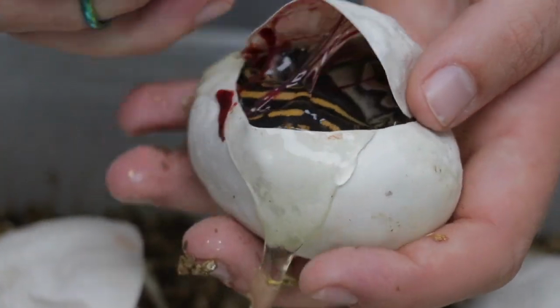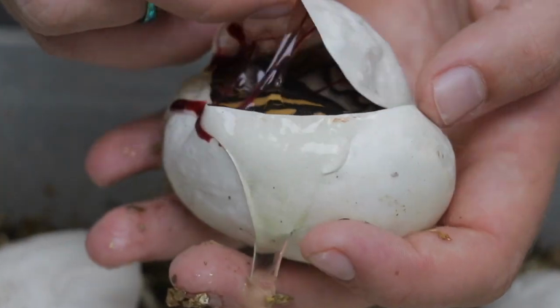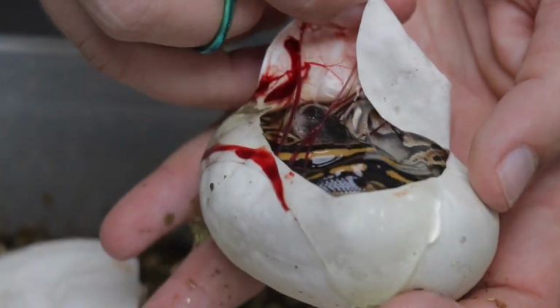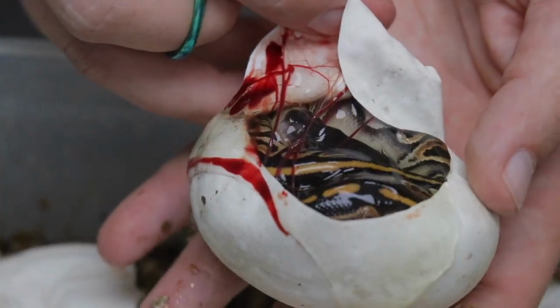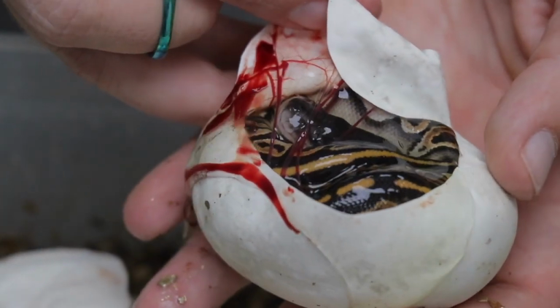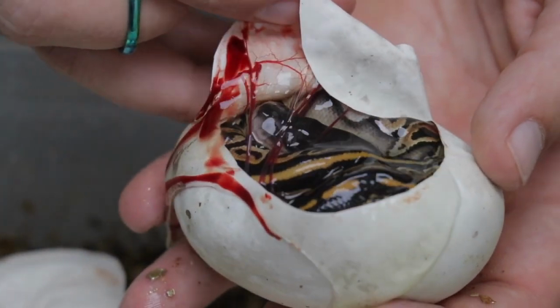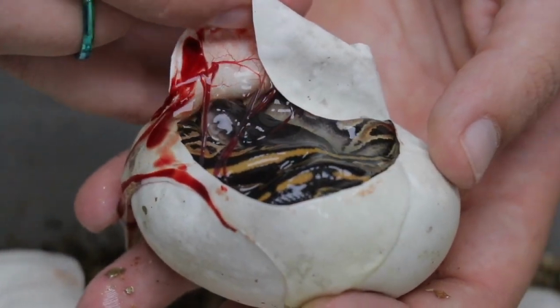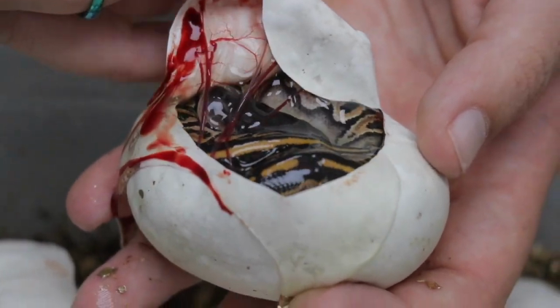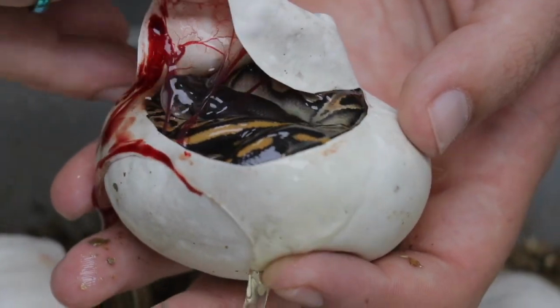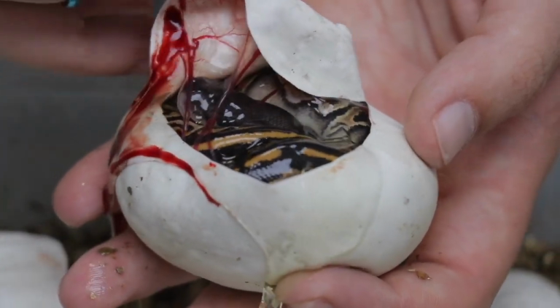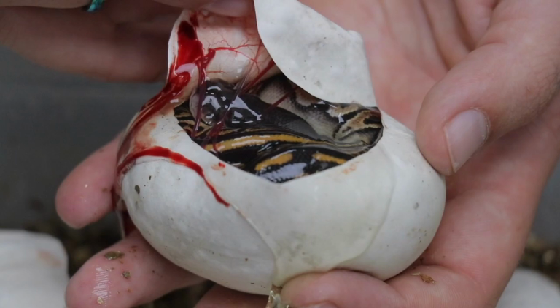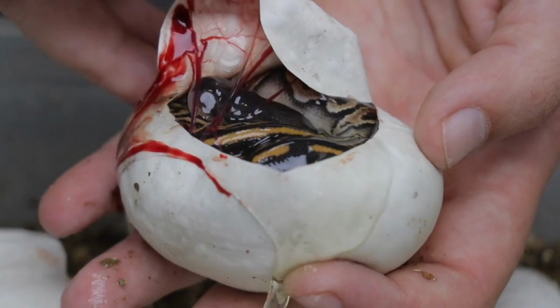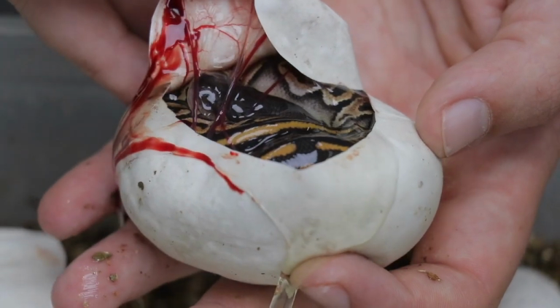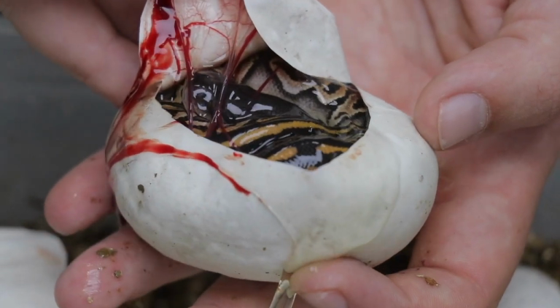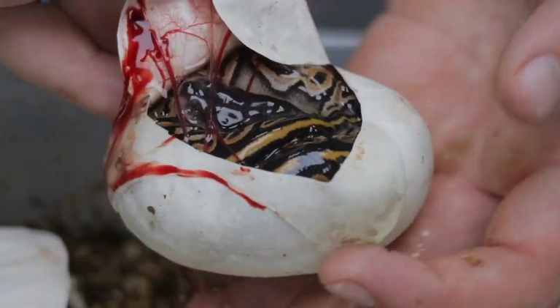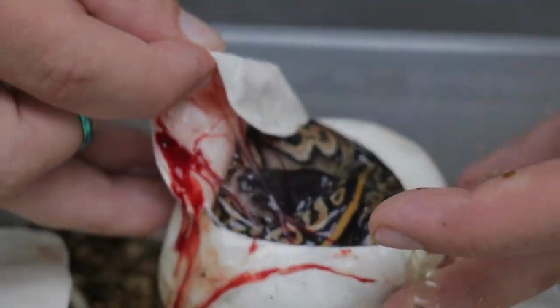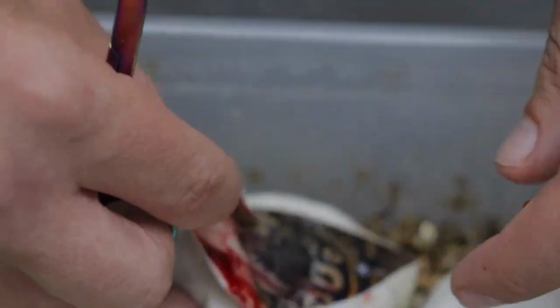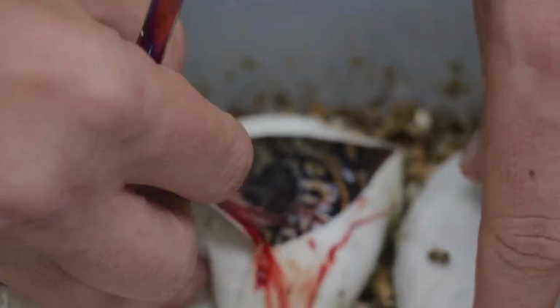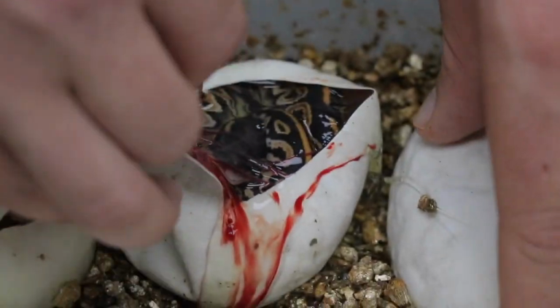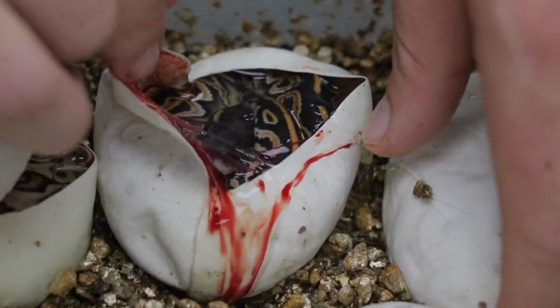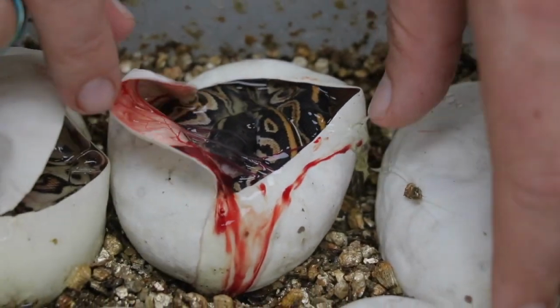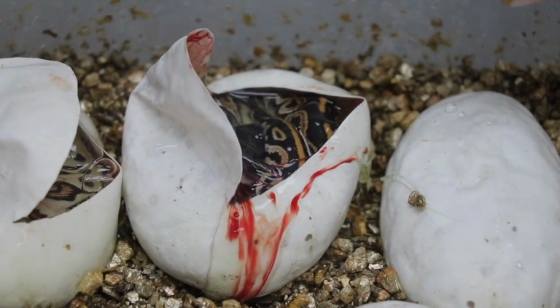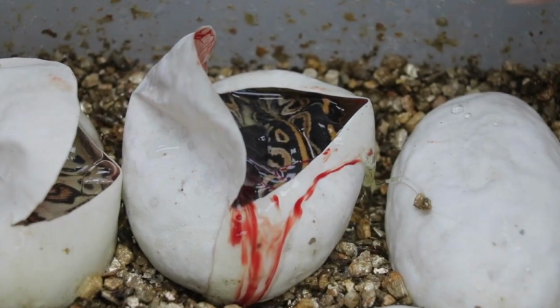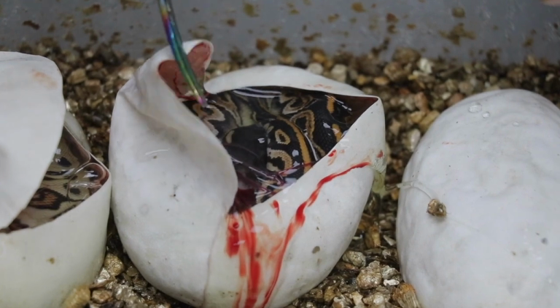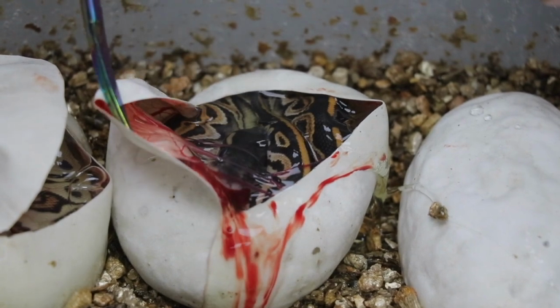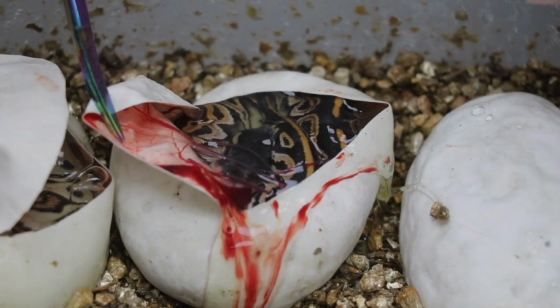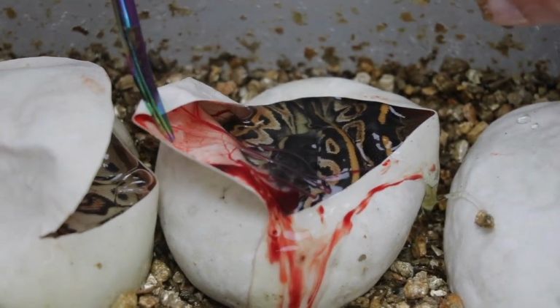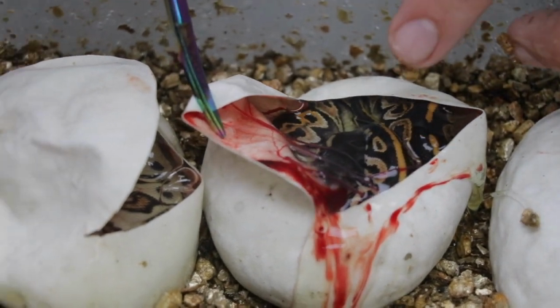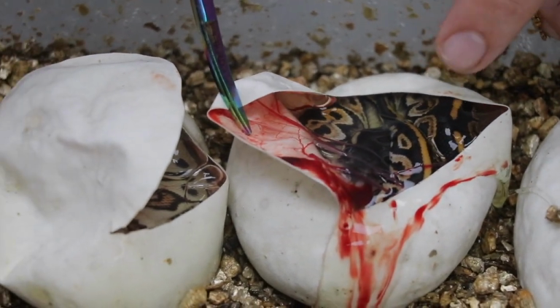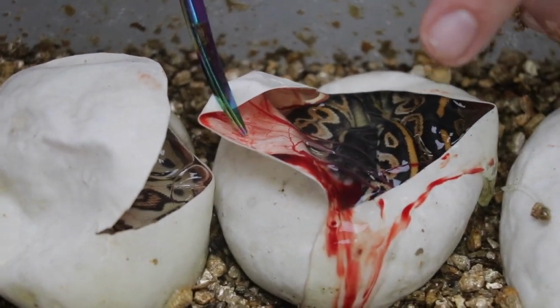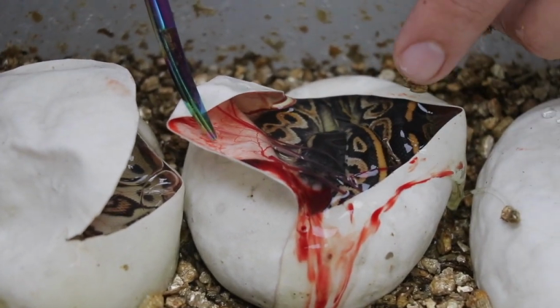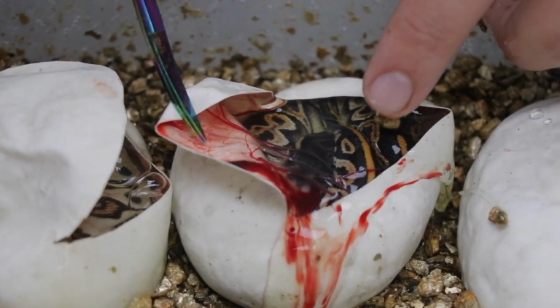That's nice and dark. So that's blackhead, black pastel, het for clown. So that's what we want in a visual. And as you guys can see, these babies are very, very close to pipping by themselves.